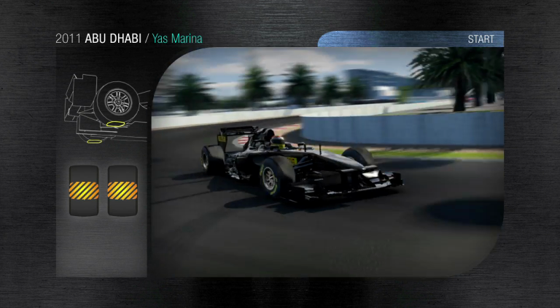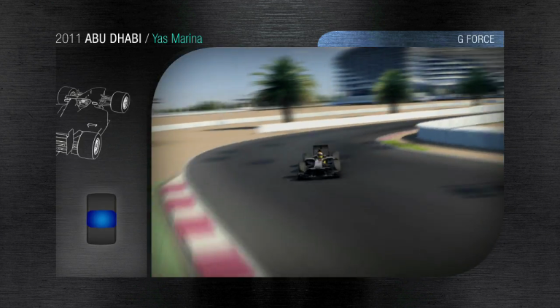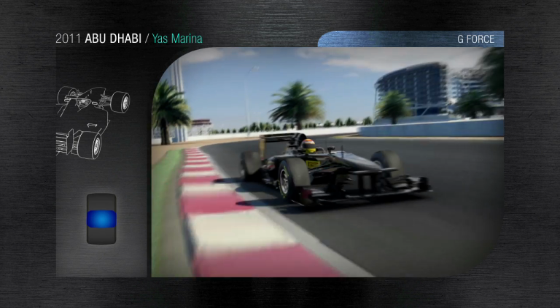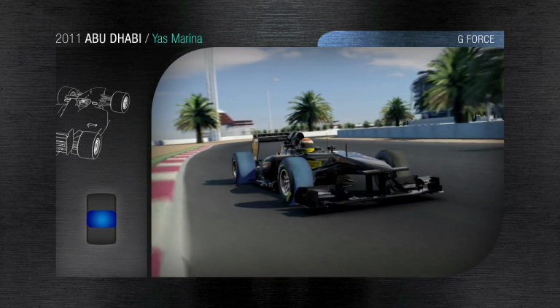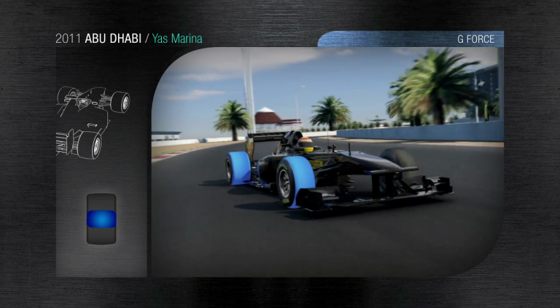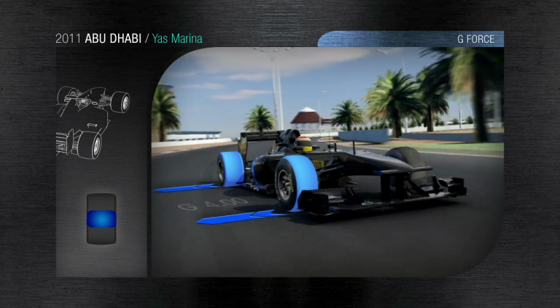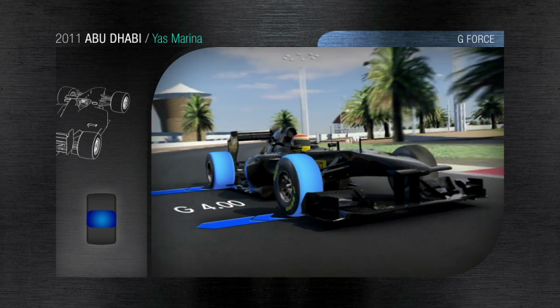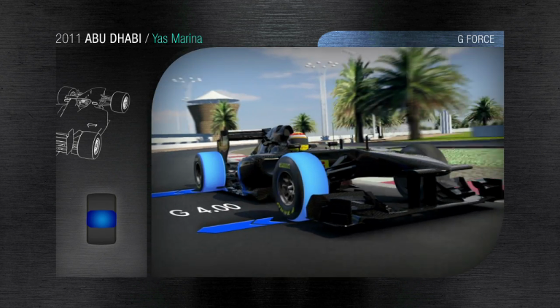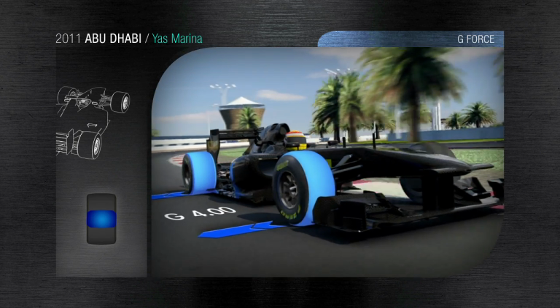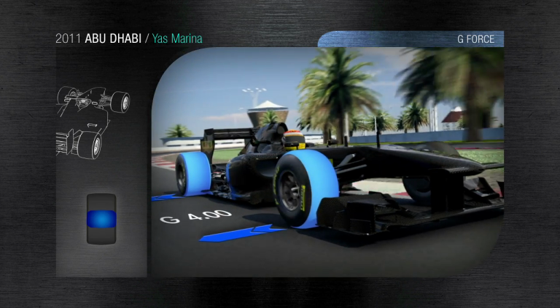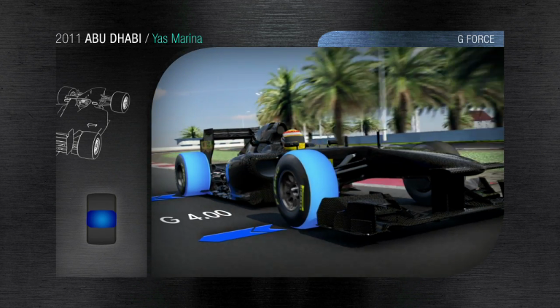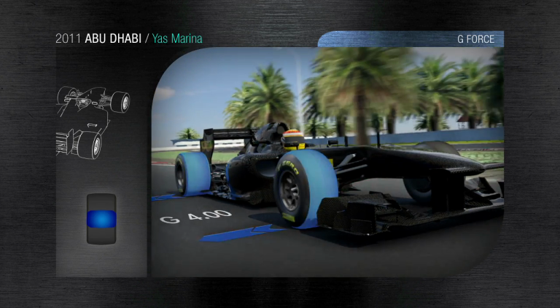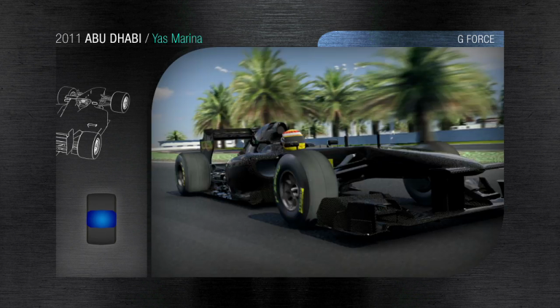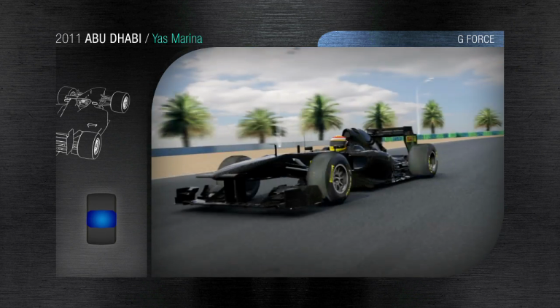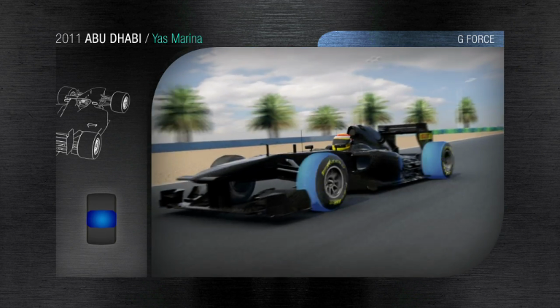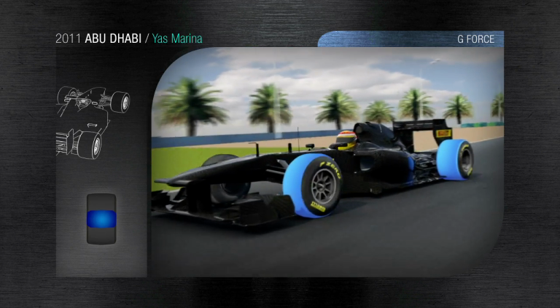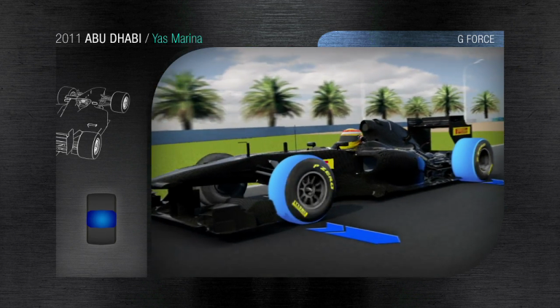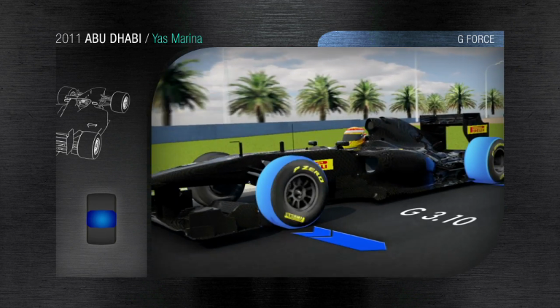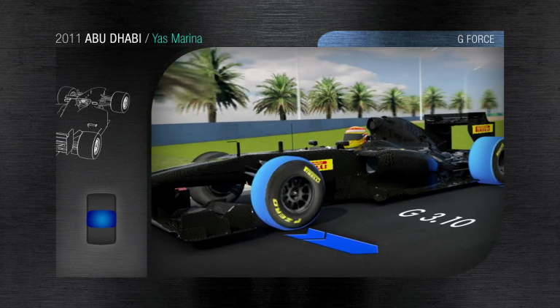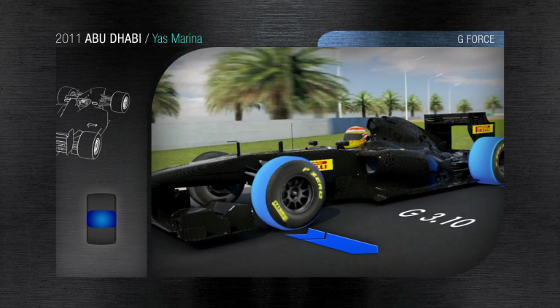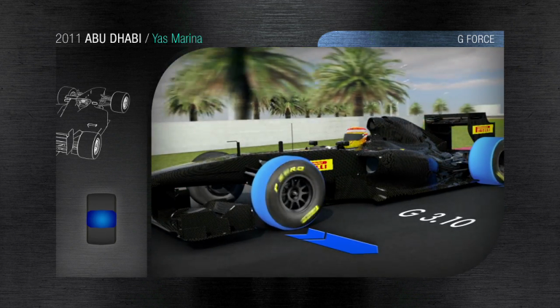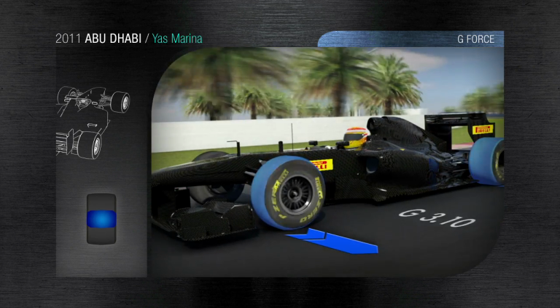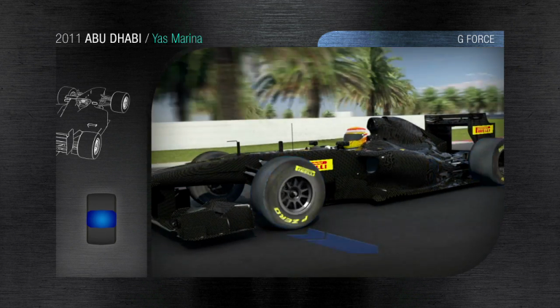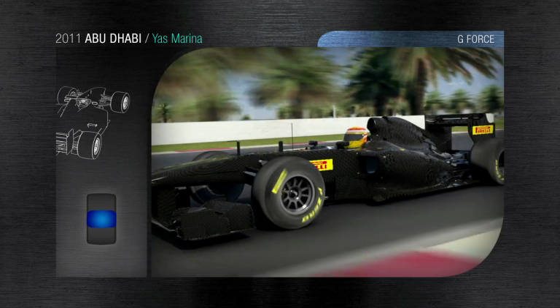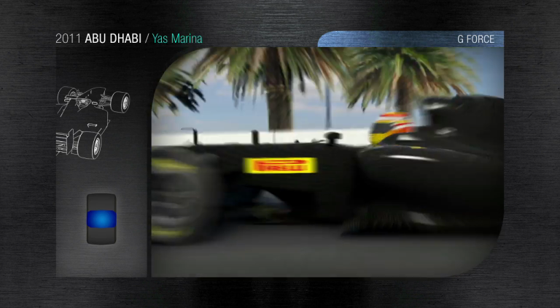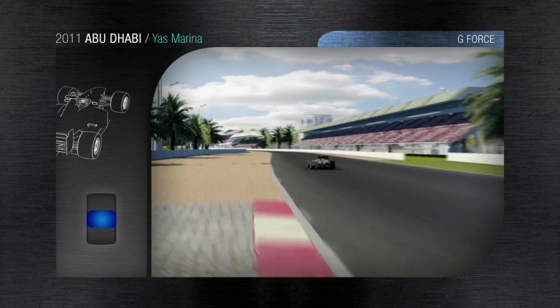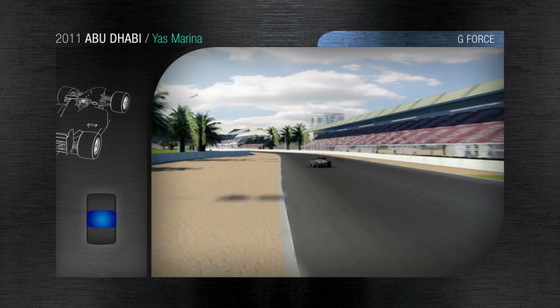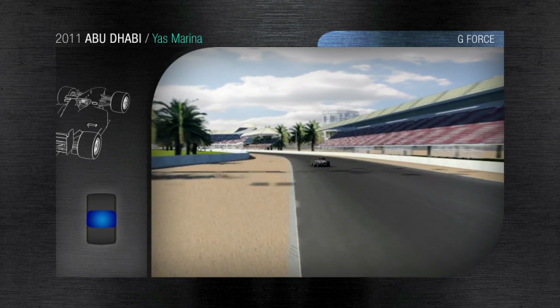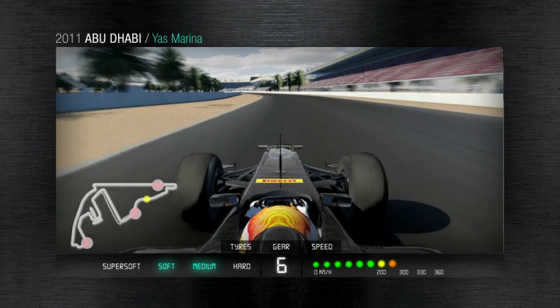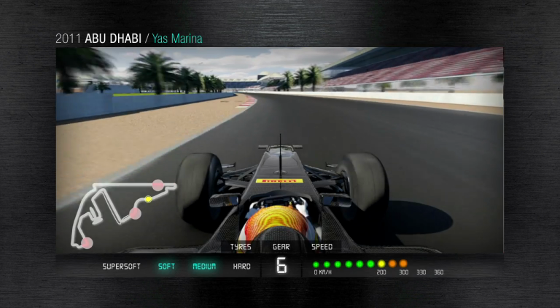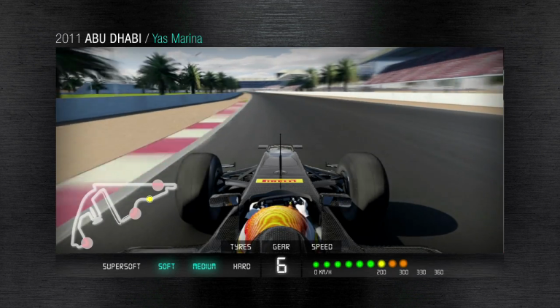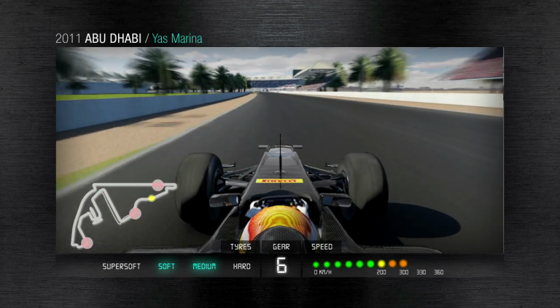The first corner is the start of a flowing sequence of bends. There is a fast left-hand kink where the car is subjected to a sideways acceleration of 4G, absorbed by the loaded tyres that guarantee grip and the best possible road holding — also throughout the next right-hand corner, taken flat at 250 kph.